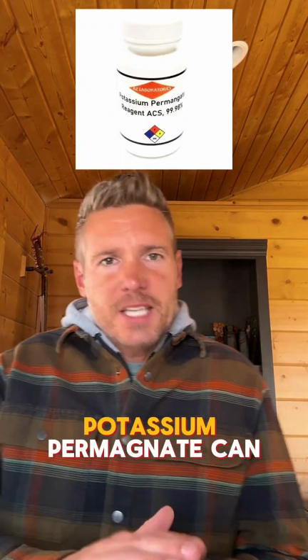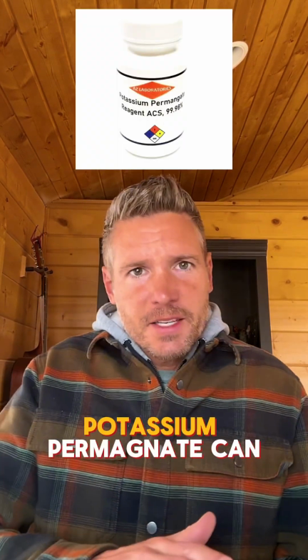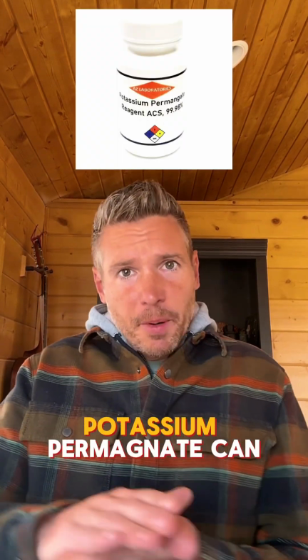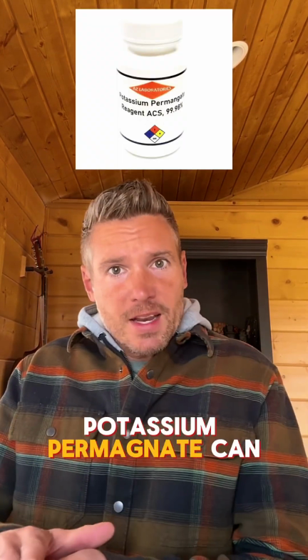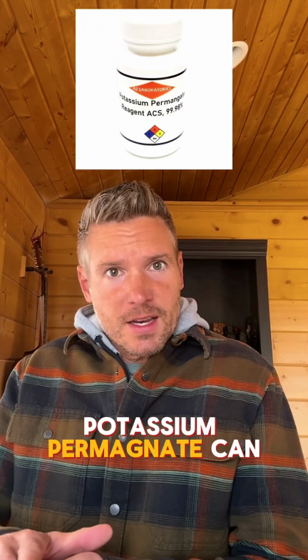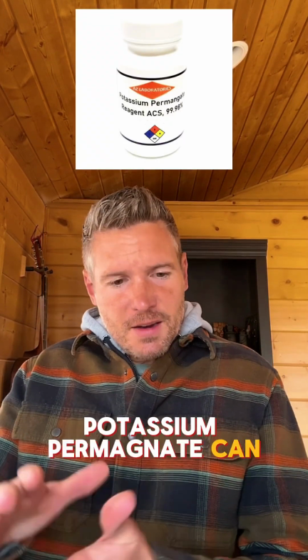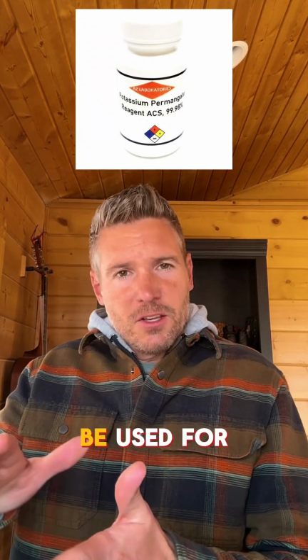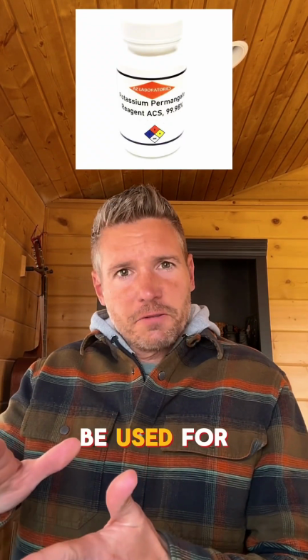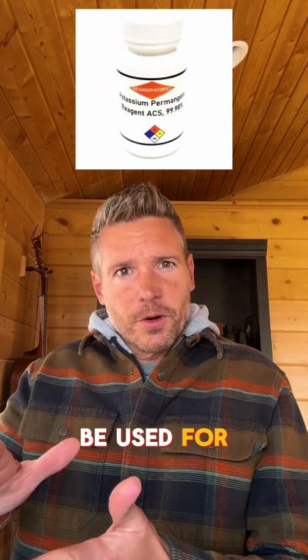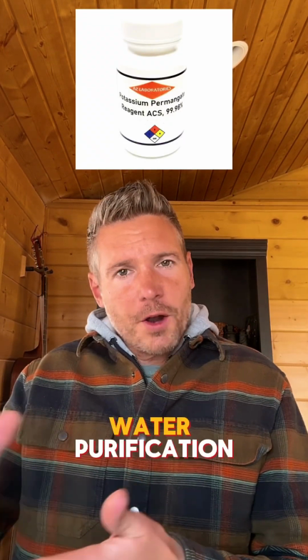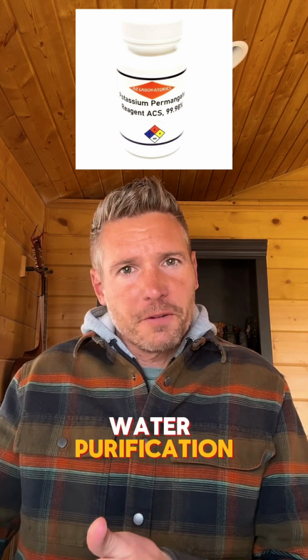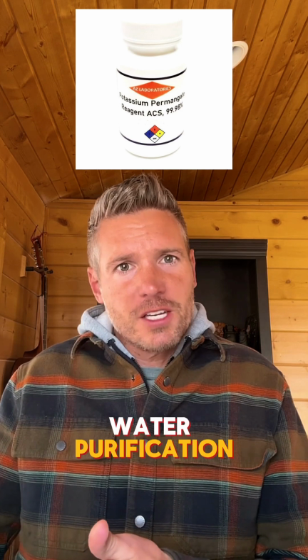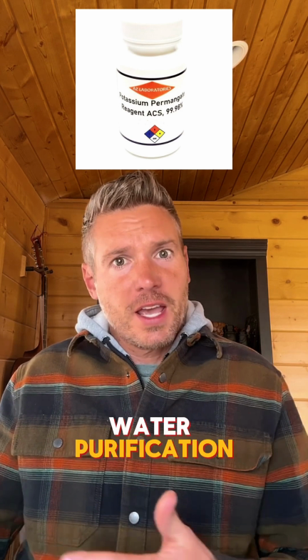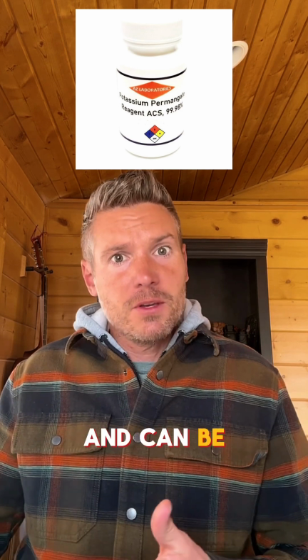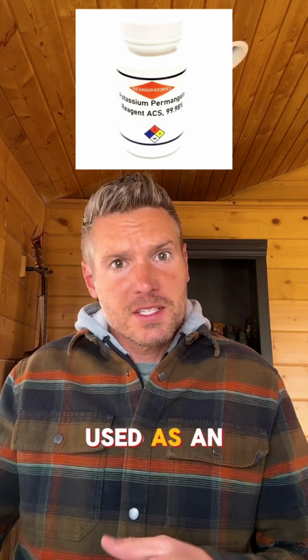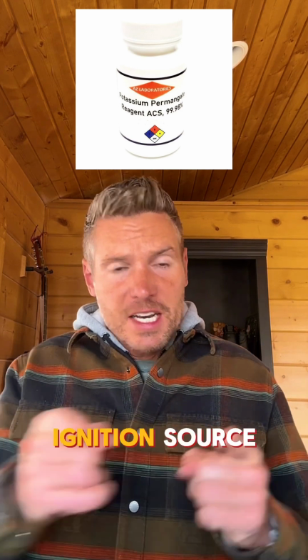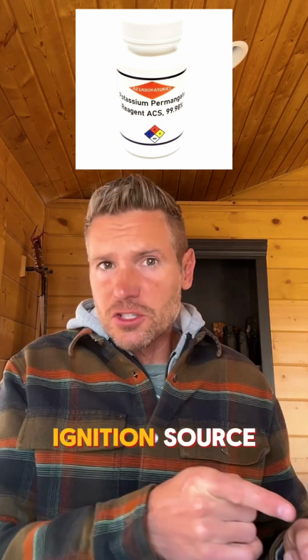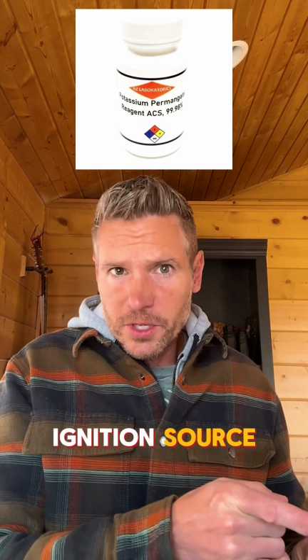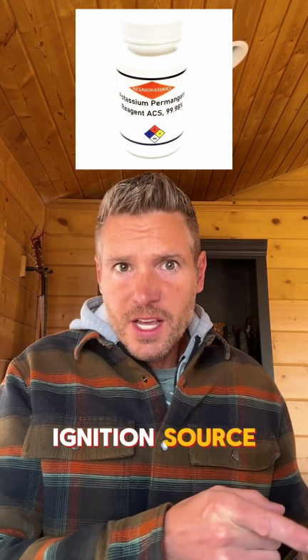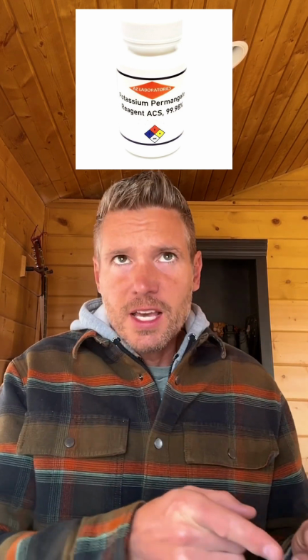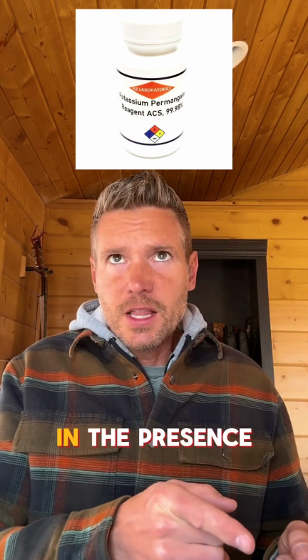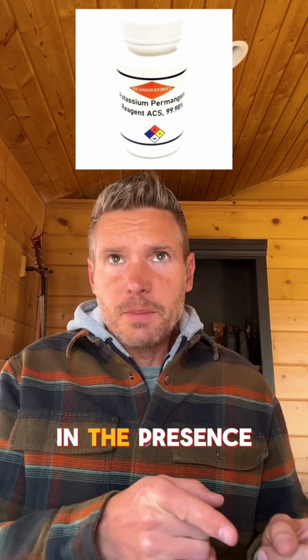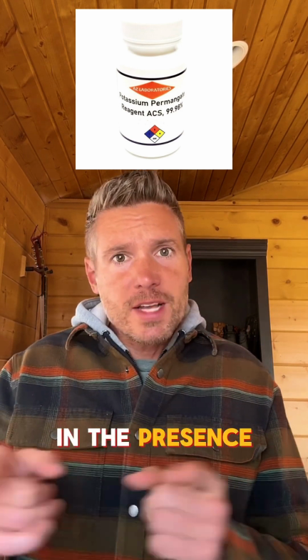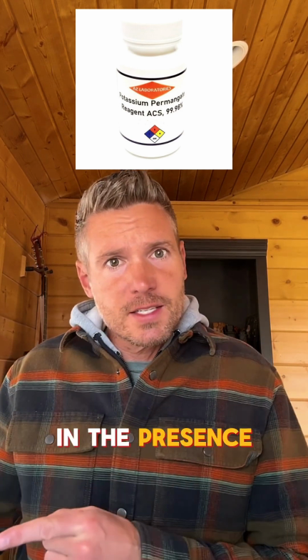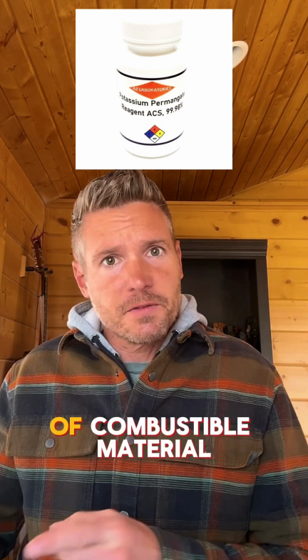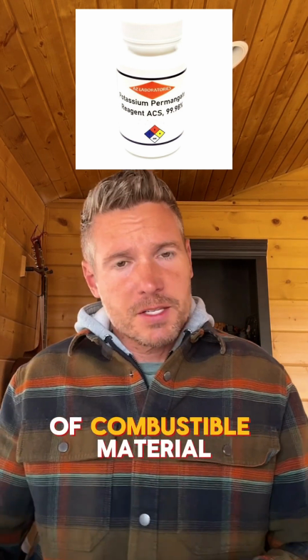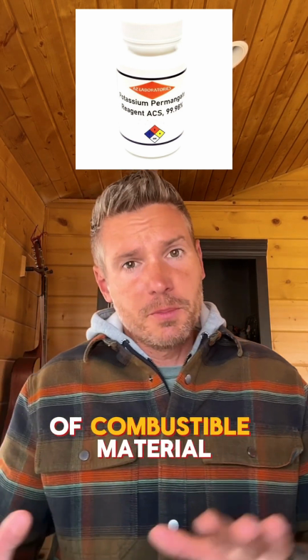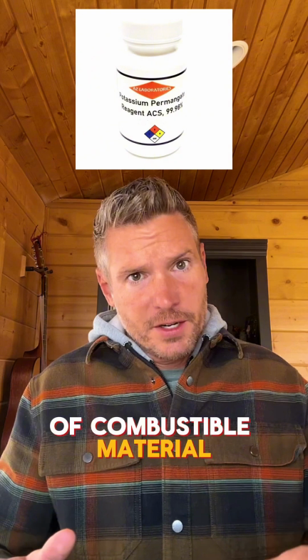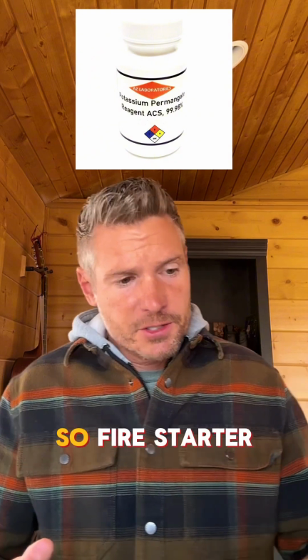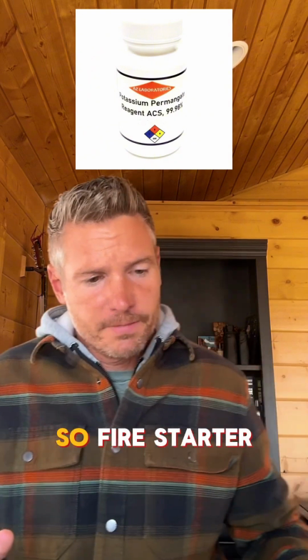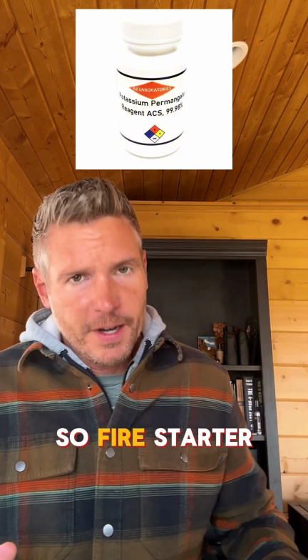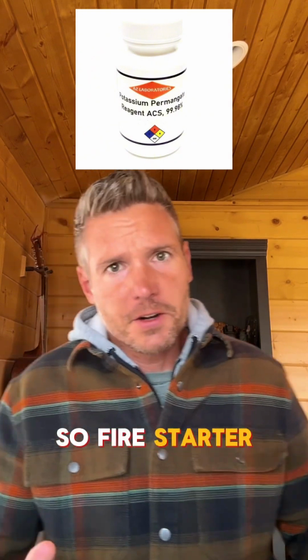Potassium permanganate can be used for water purification and can be used as an ignition source in the presence of combustible materials — so, fire starter.